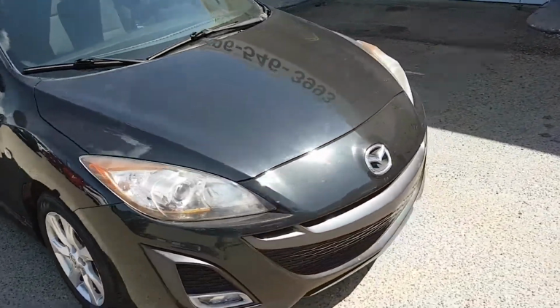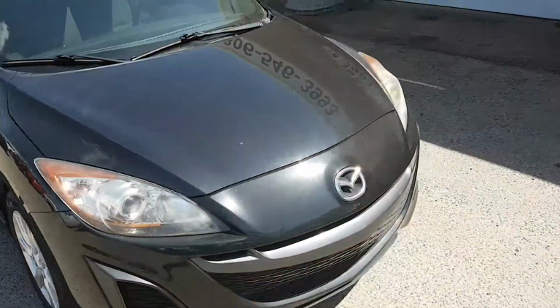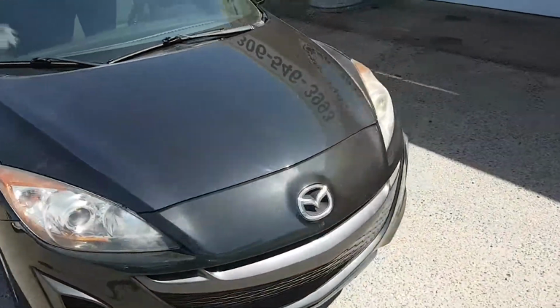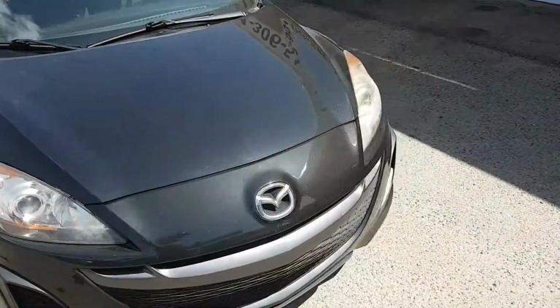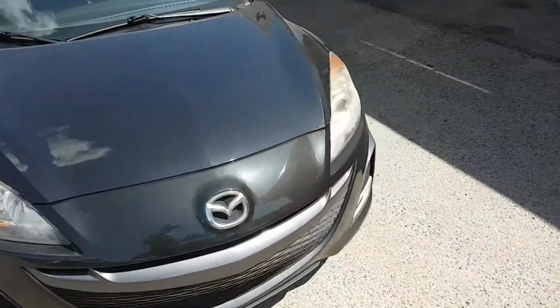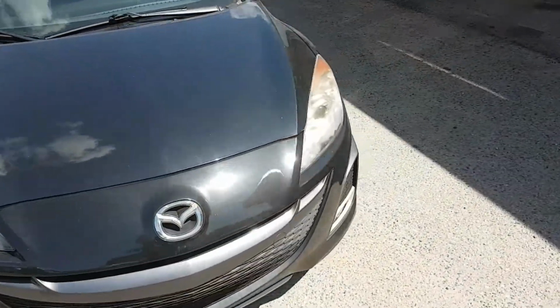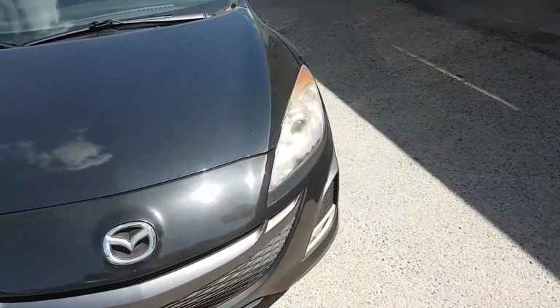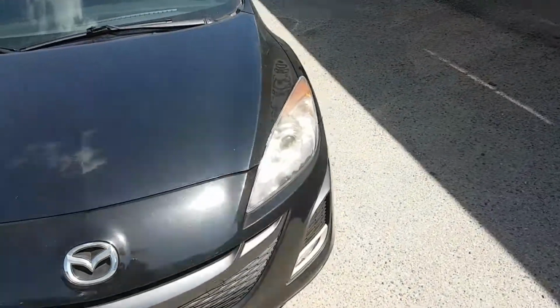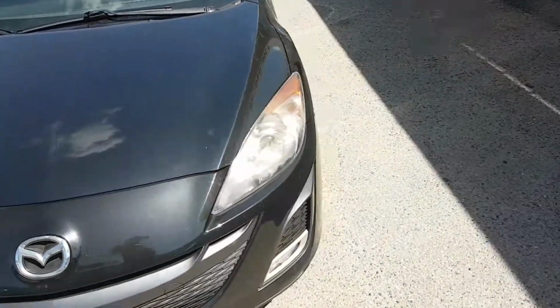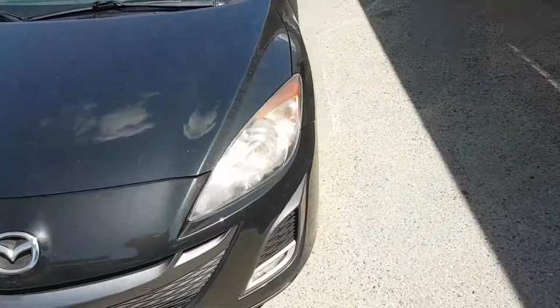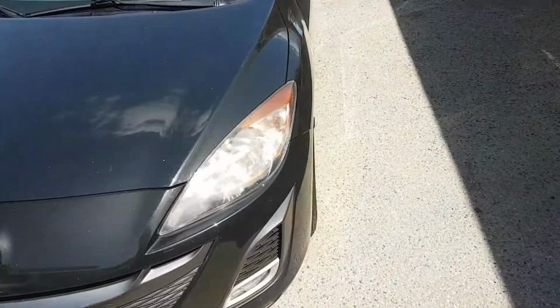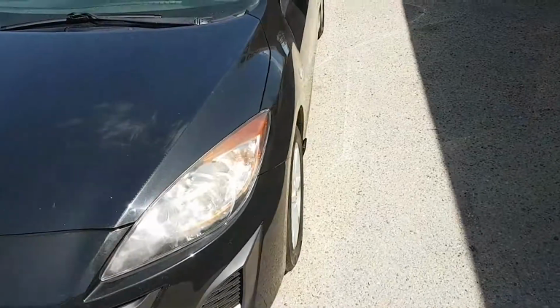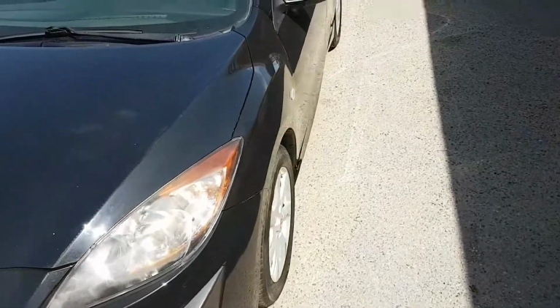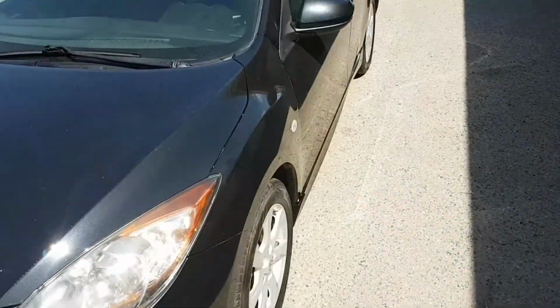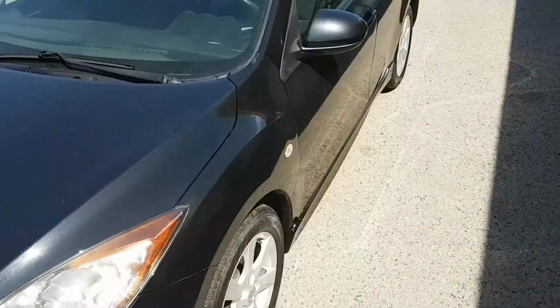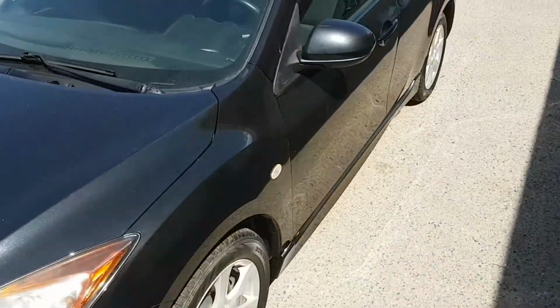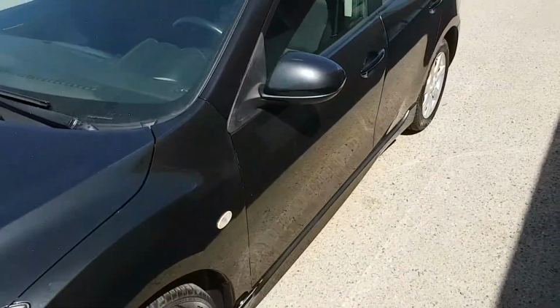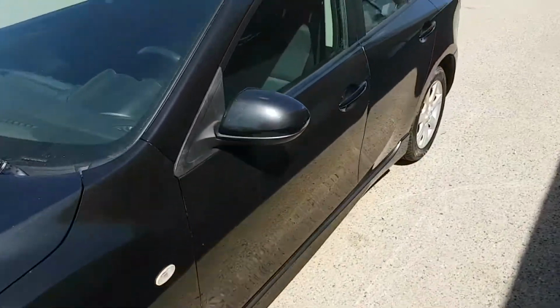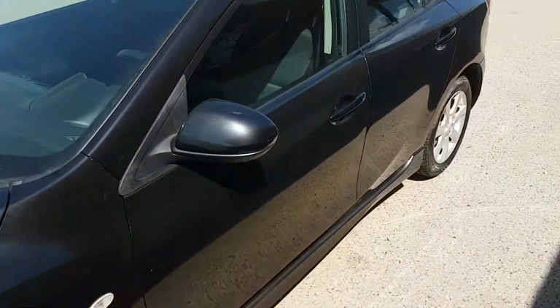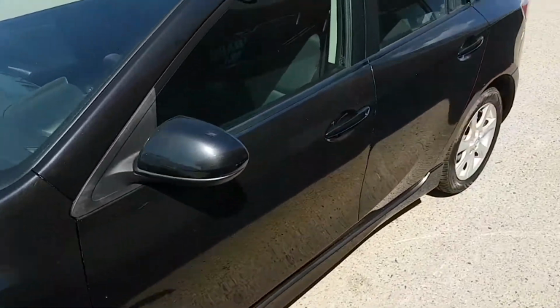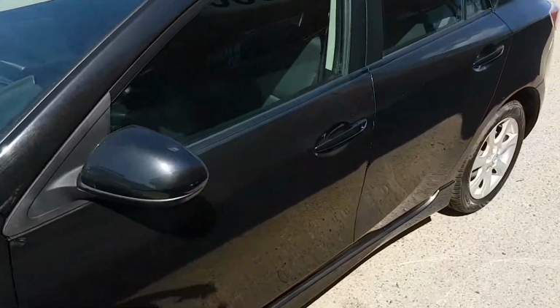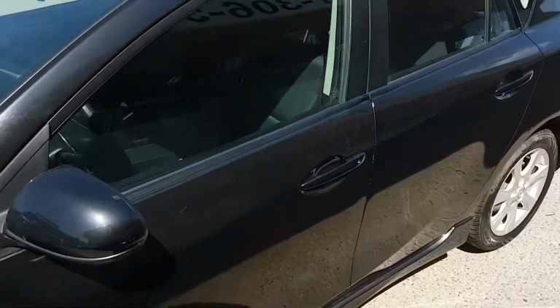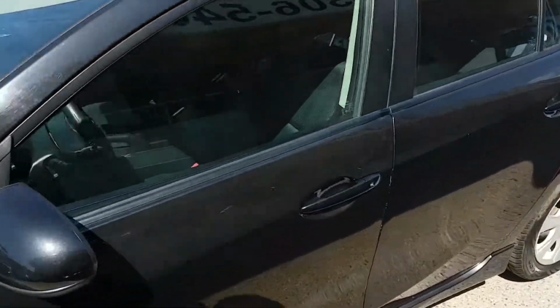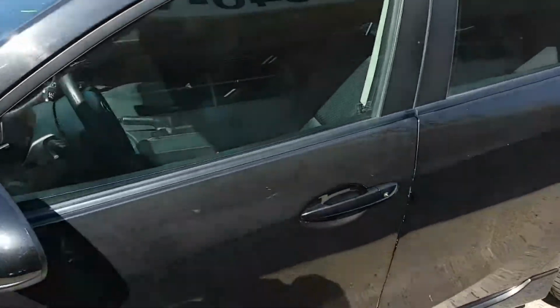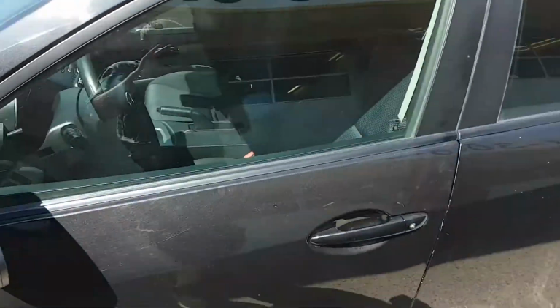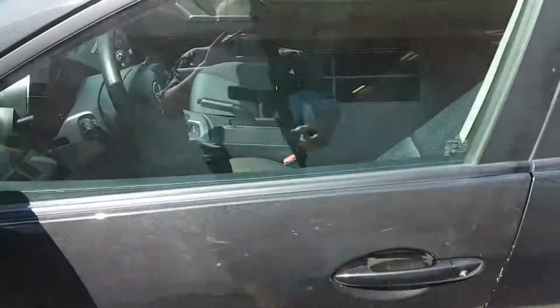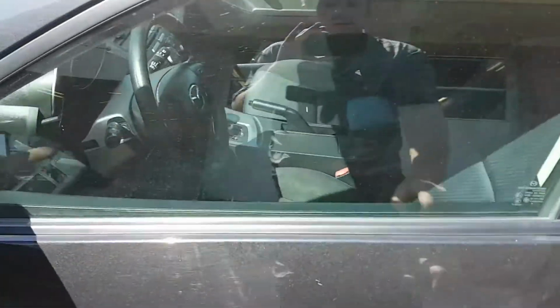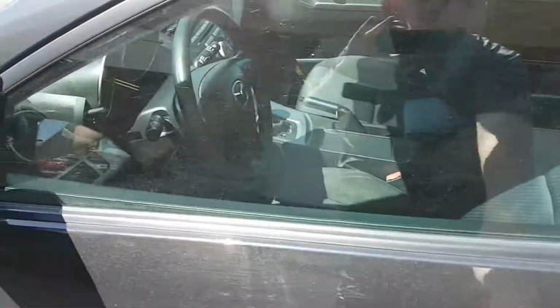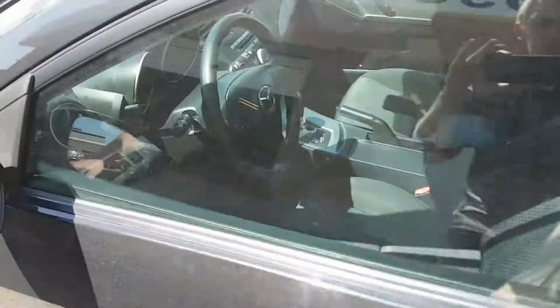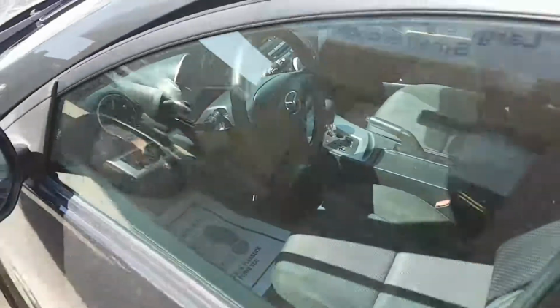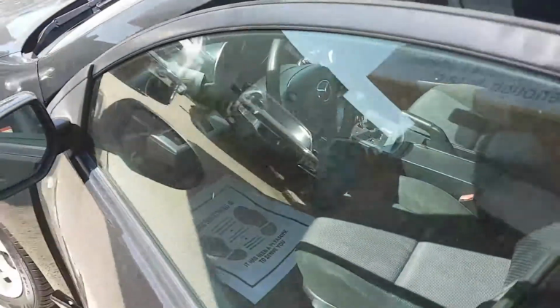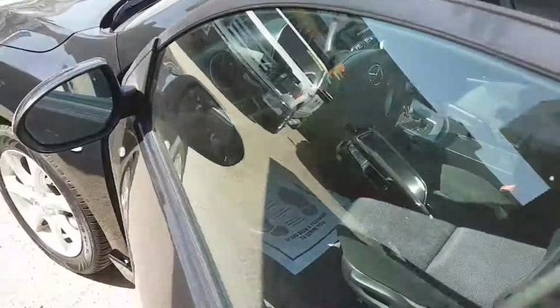We're going to have a look inside here. Like I said, this is a 2010 model — it's only got about 92,000 K. Let's open it up.